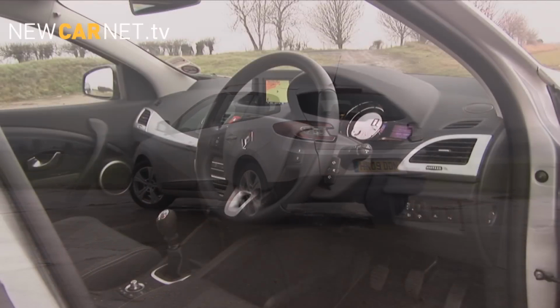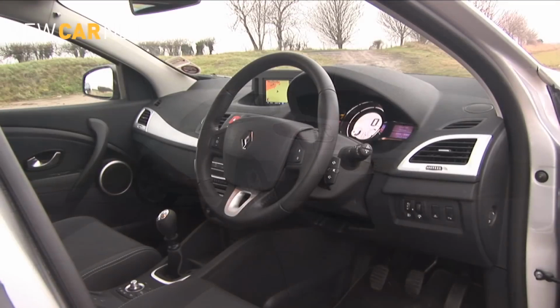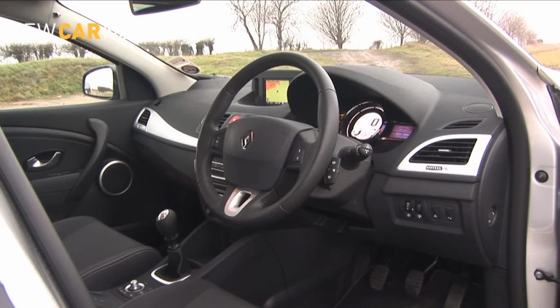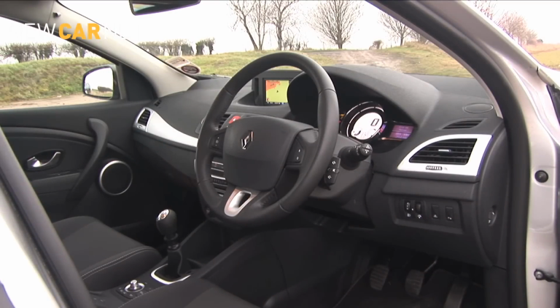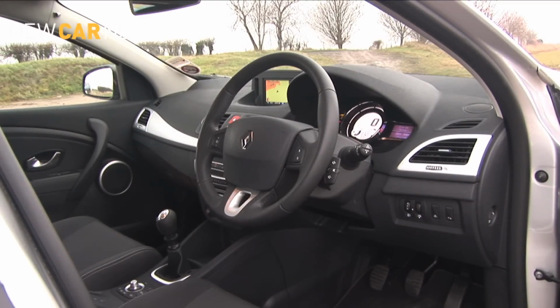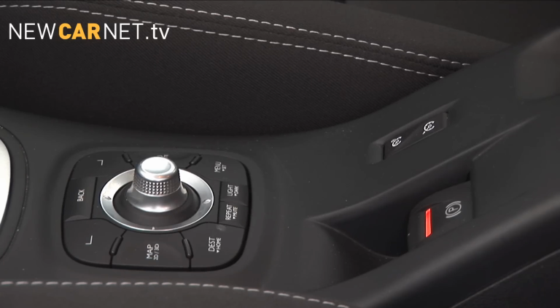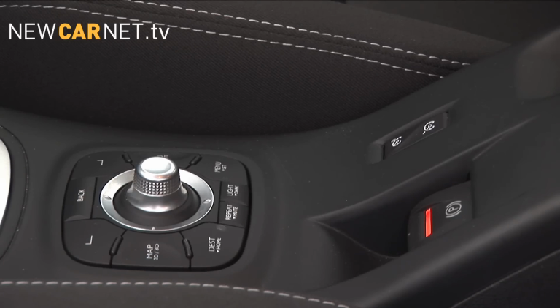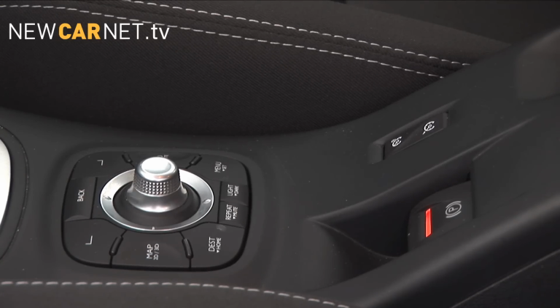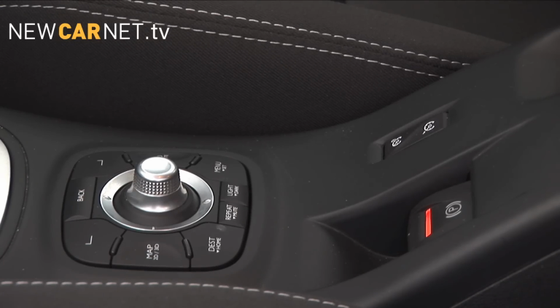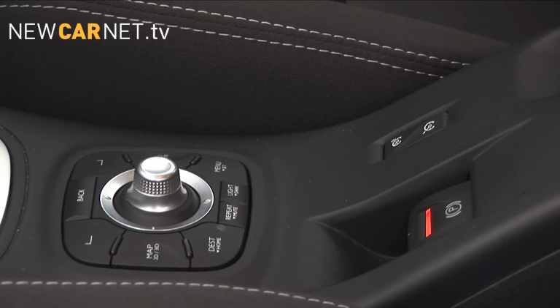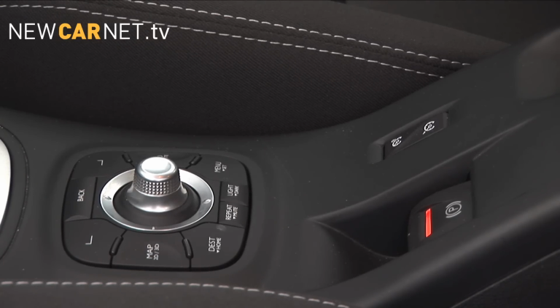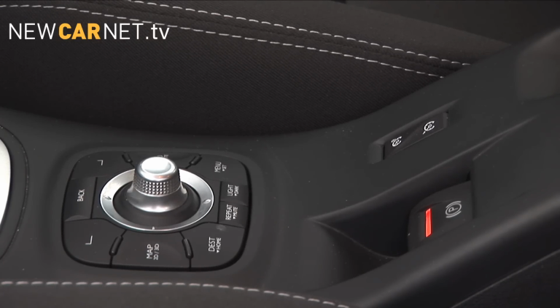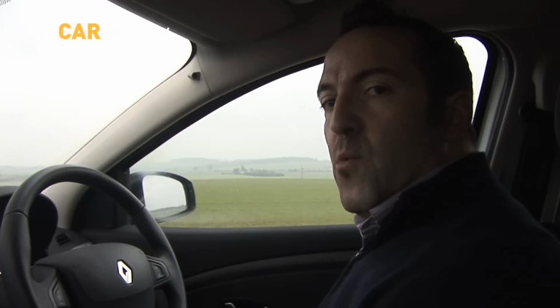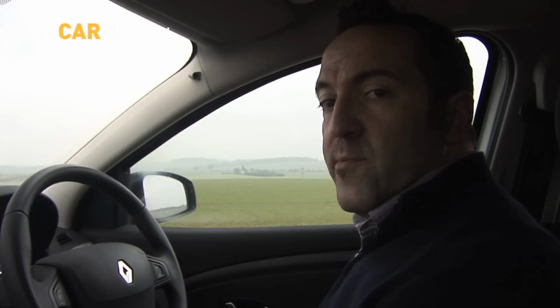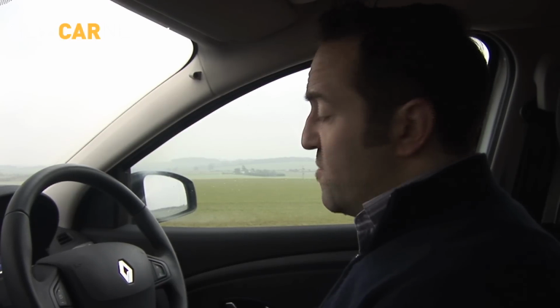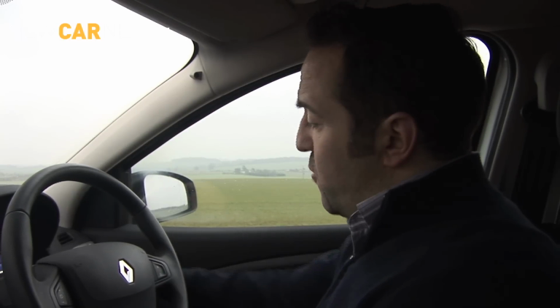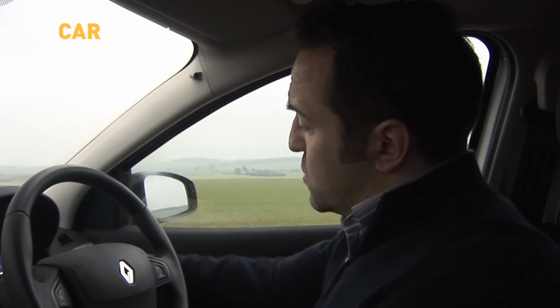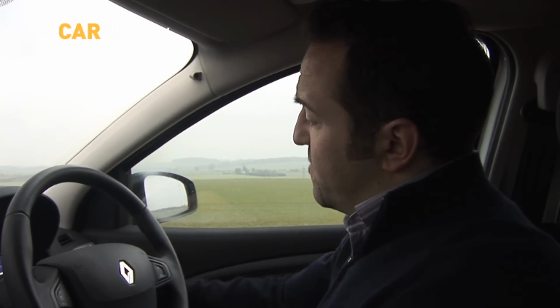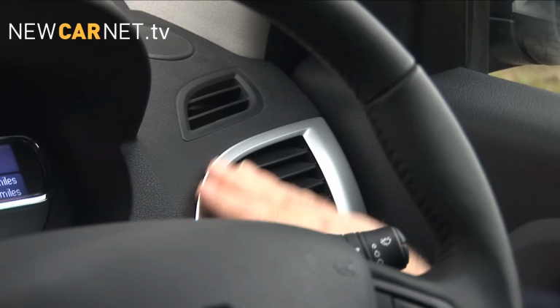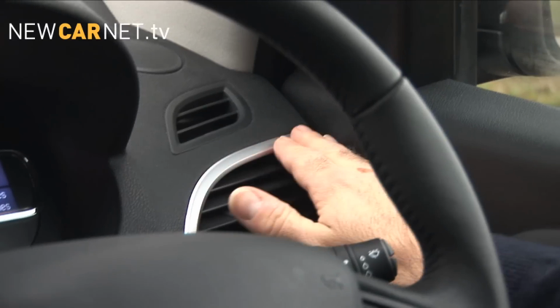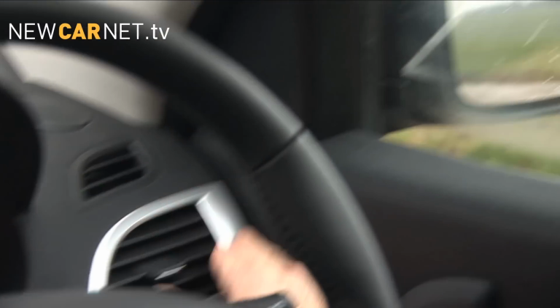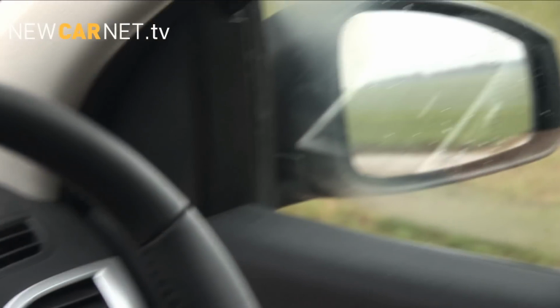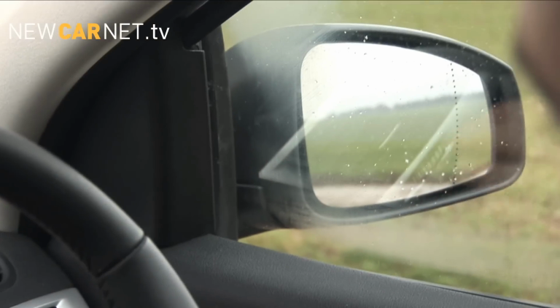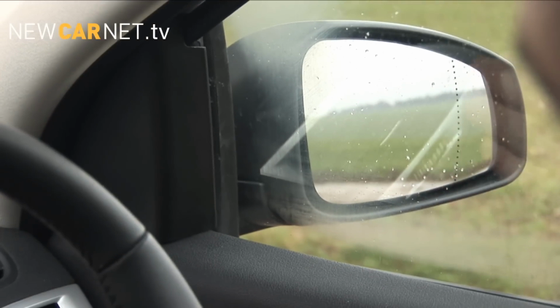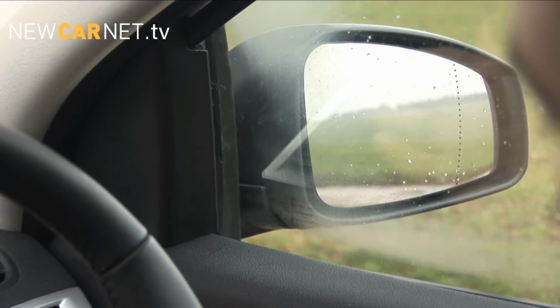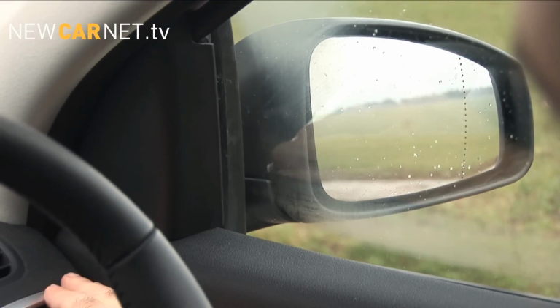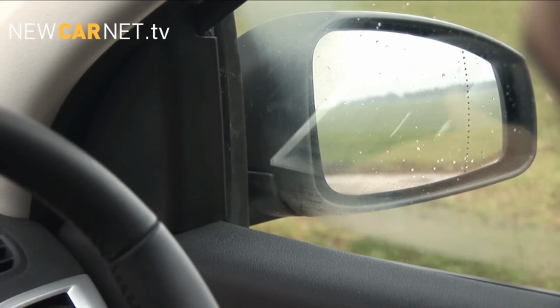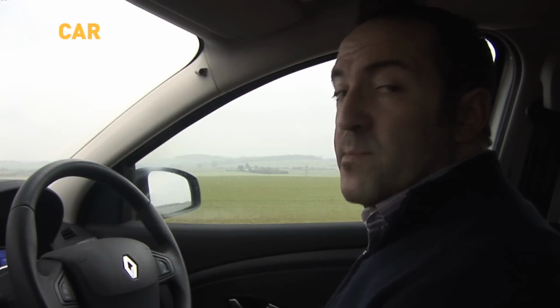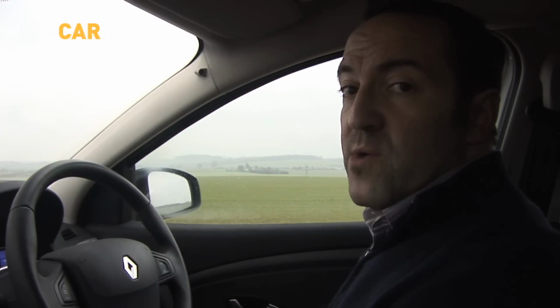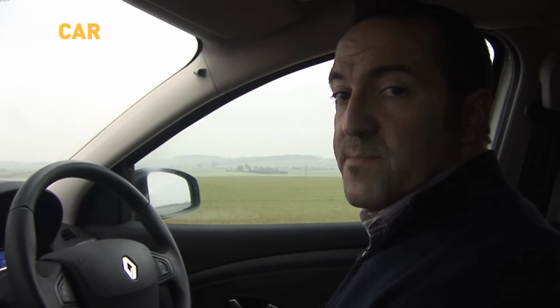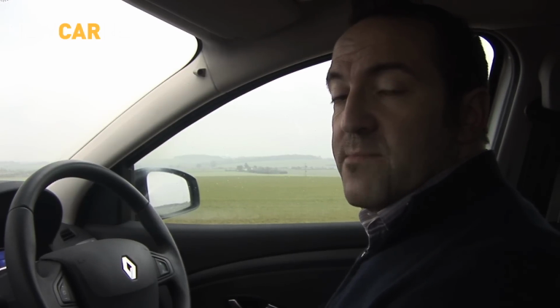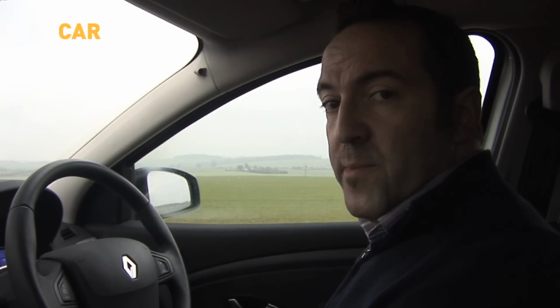The interior ambience and quality is generally of a high standard. One quibble however is the bright work surround for the air vent, which reflects in the side window and ultimately disrupts rearward visibility in the door mirror.